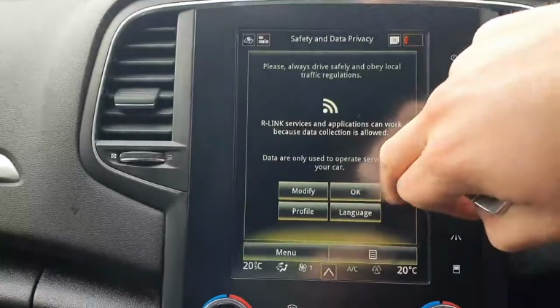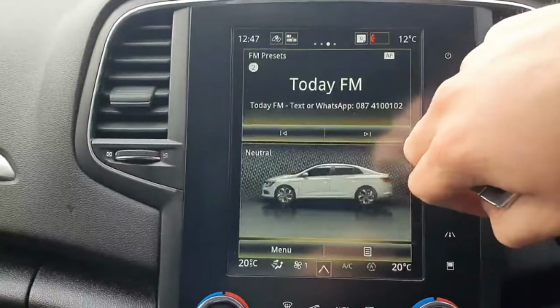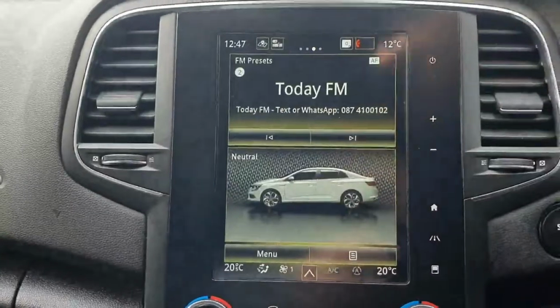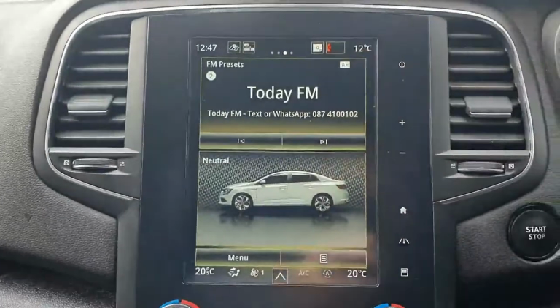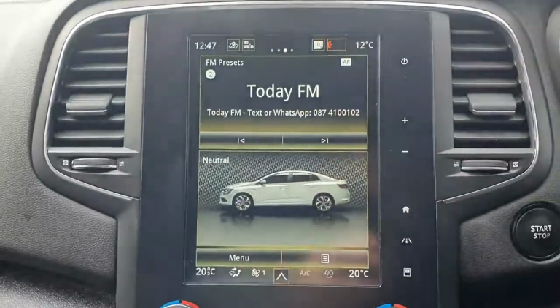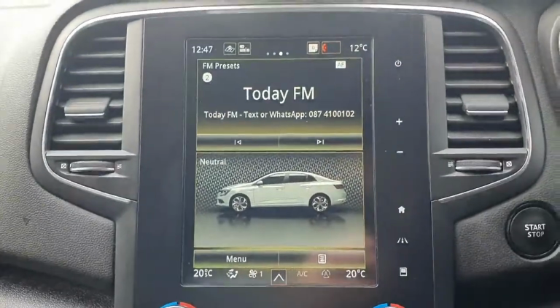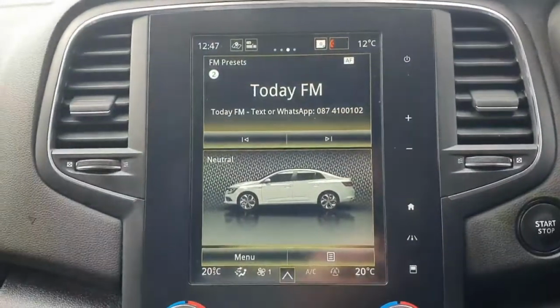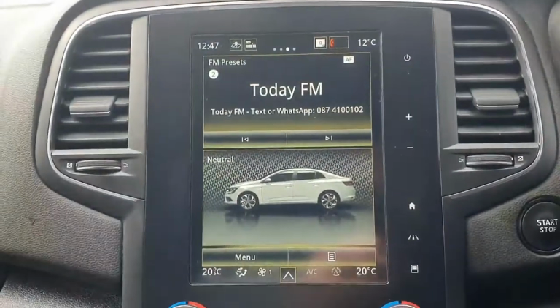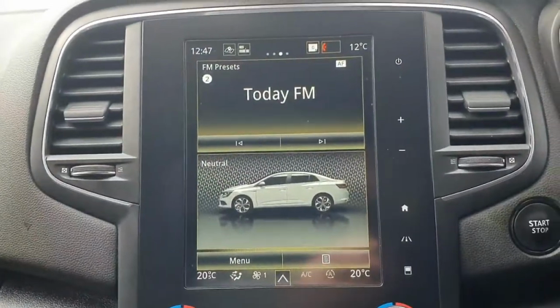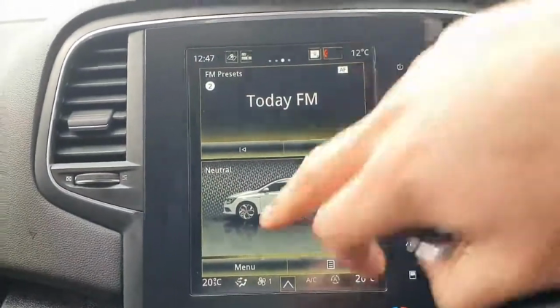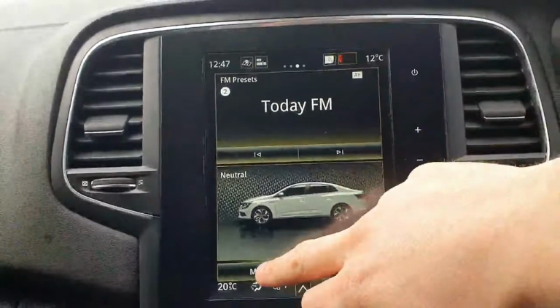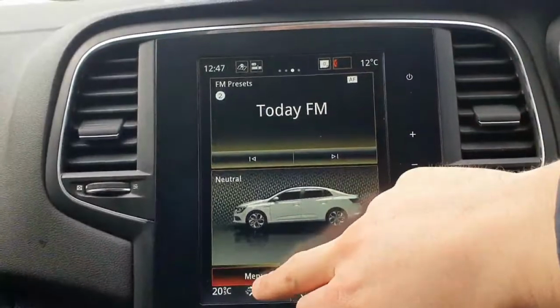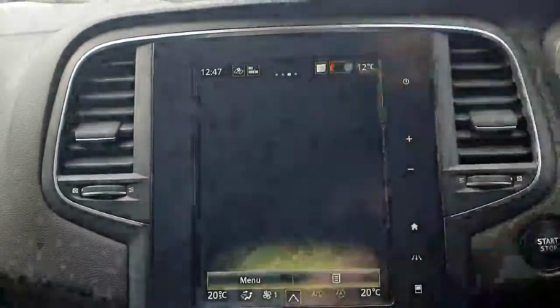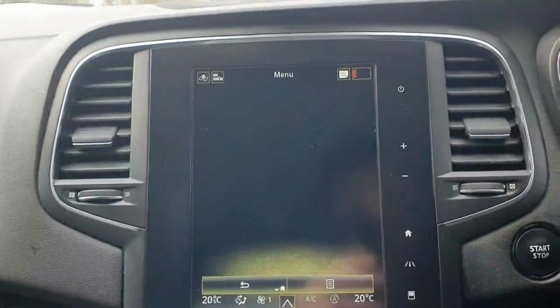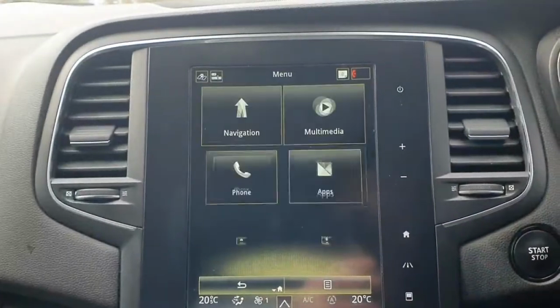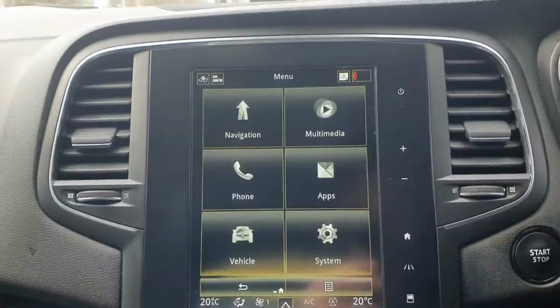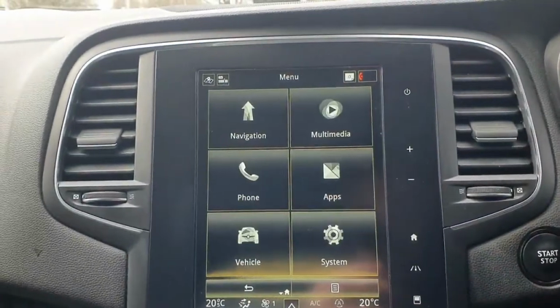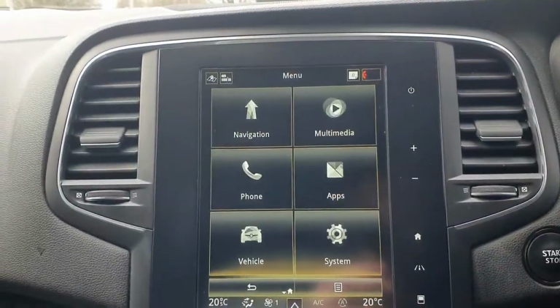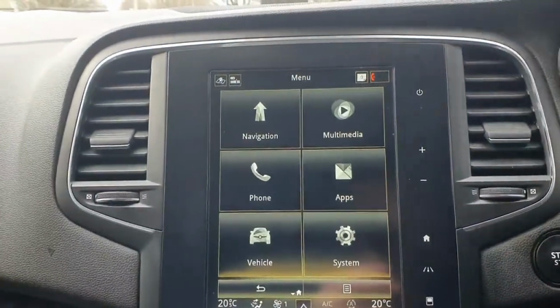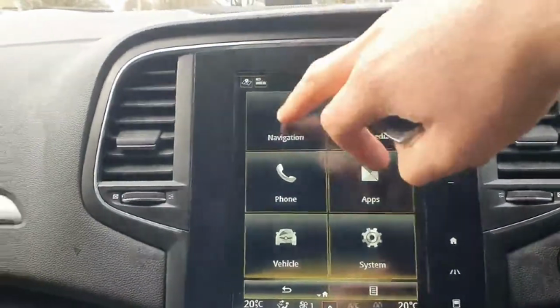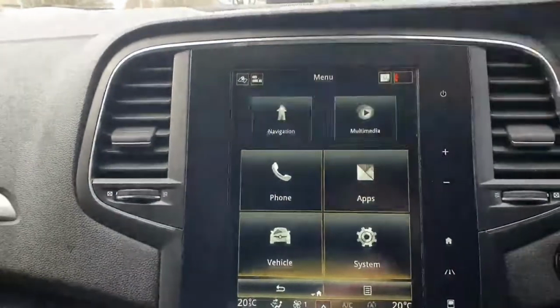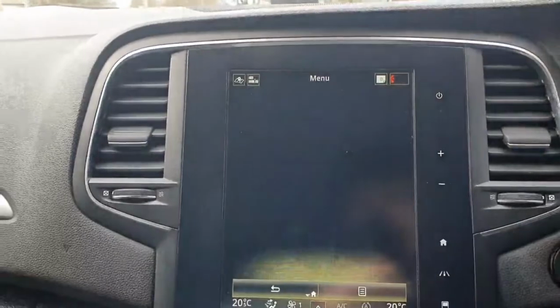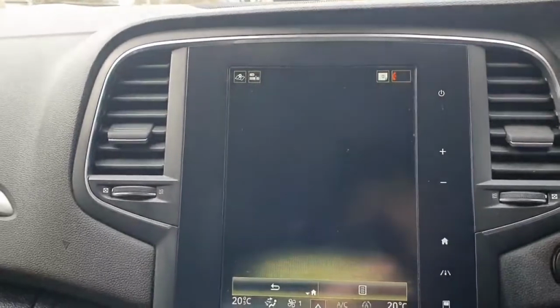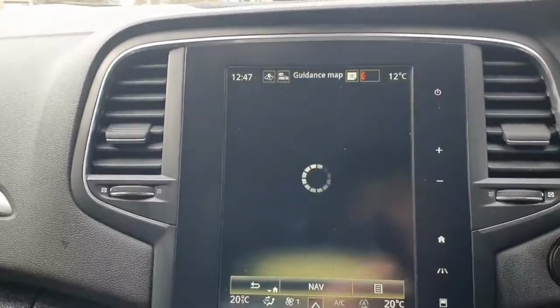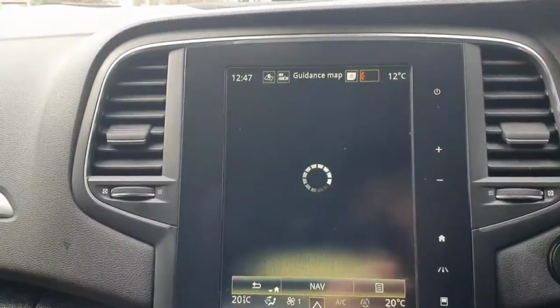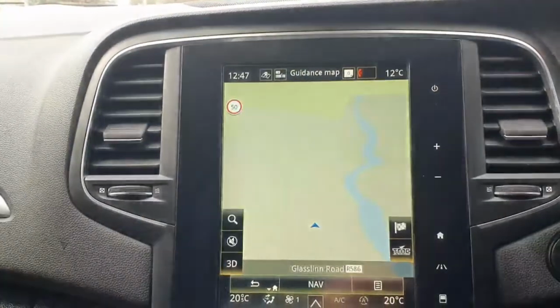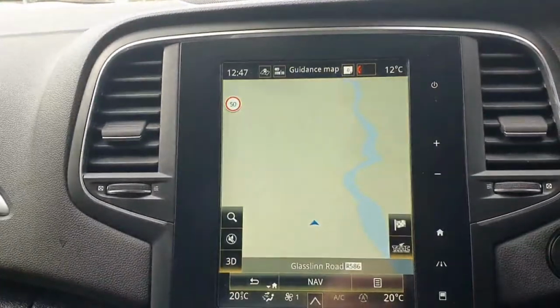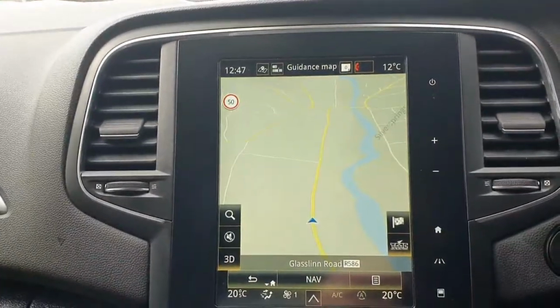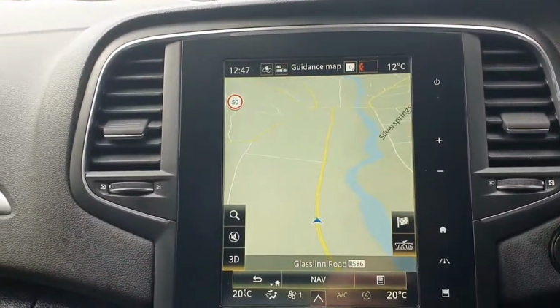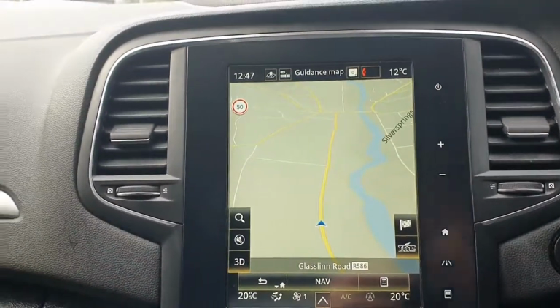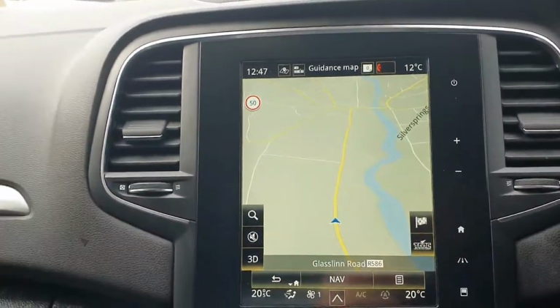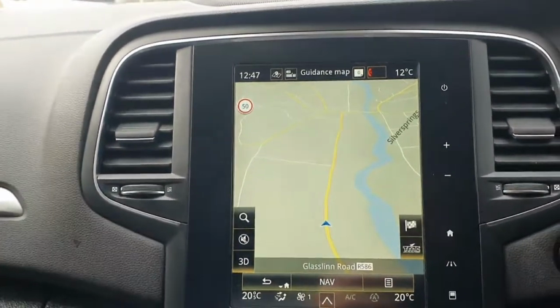Really nicely specced out with a touchscreen, user-friendly display. You have your radio and multimedia options, Bluetooth for your telephone, and sat navigation built in with maps up on the screen — very user-friendly.